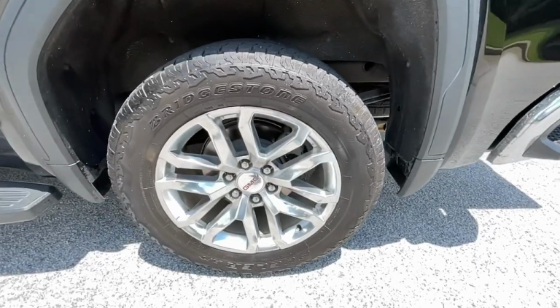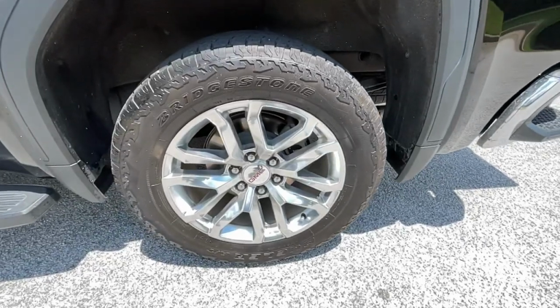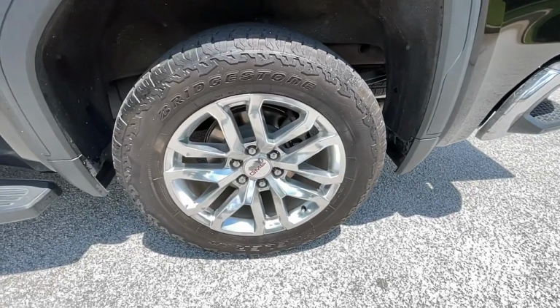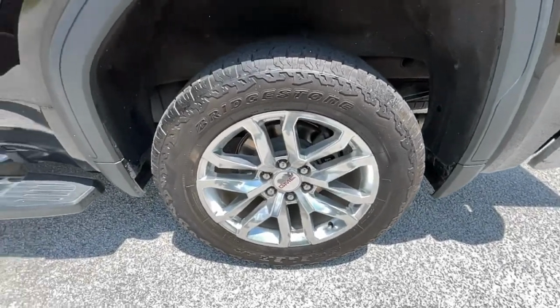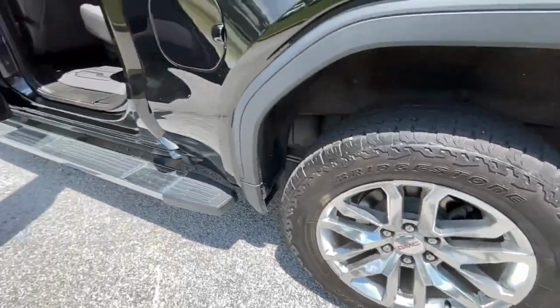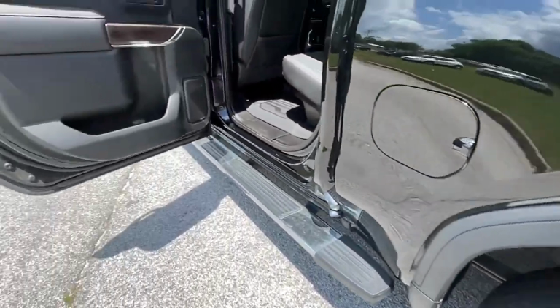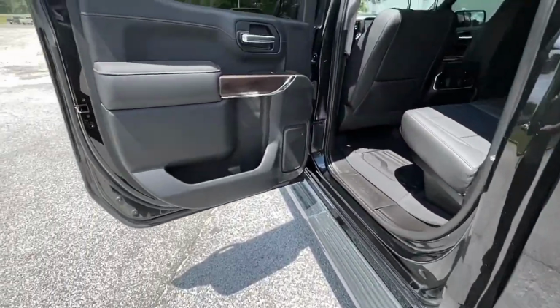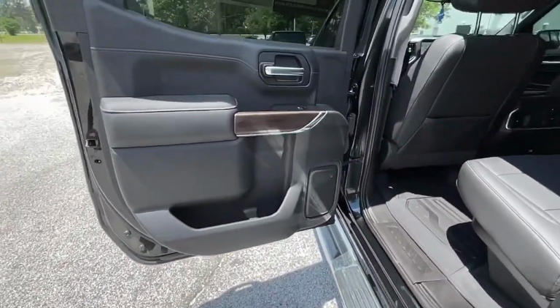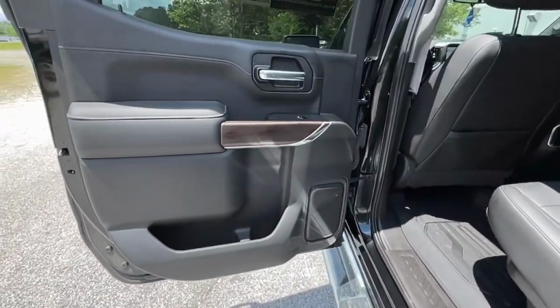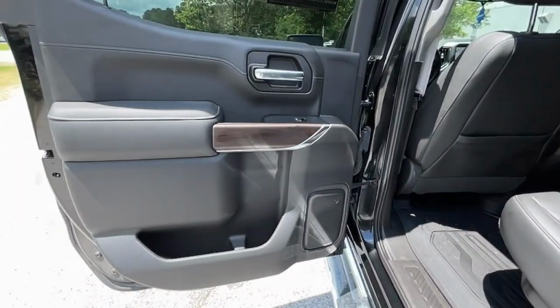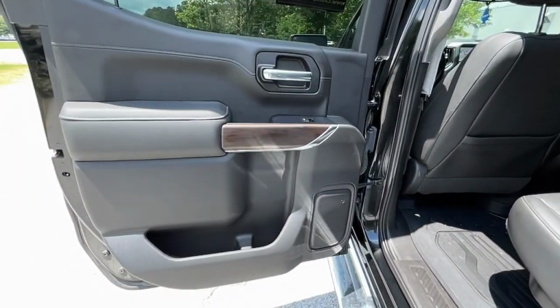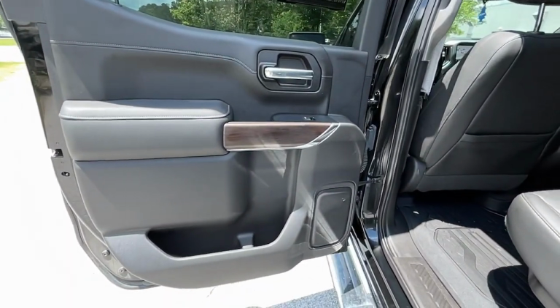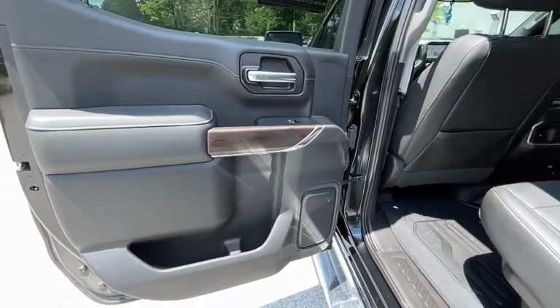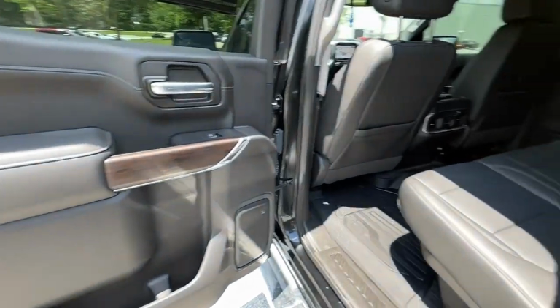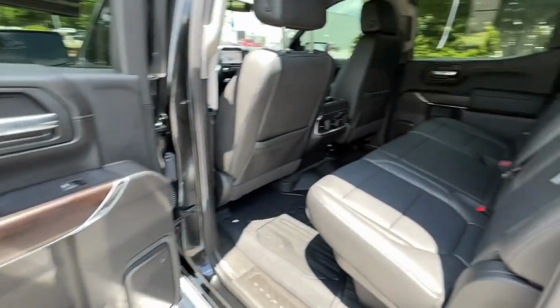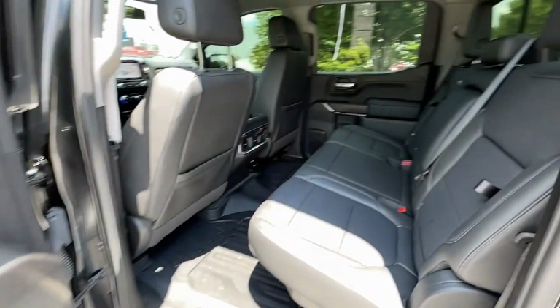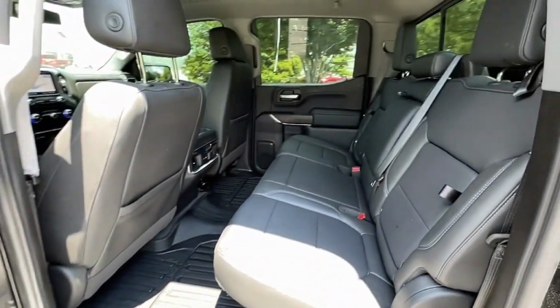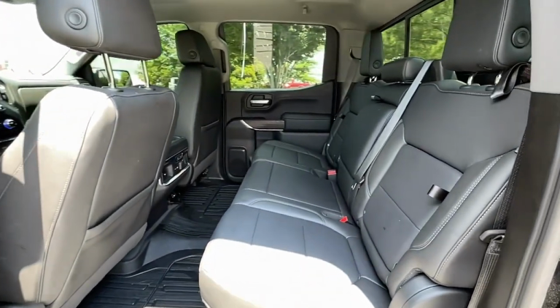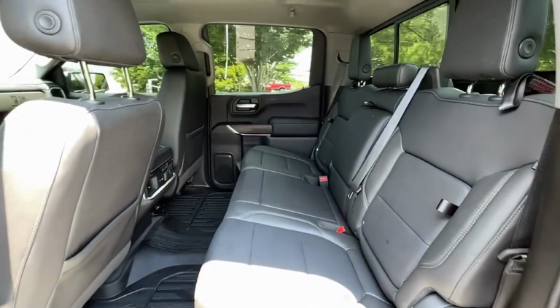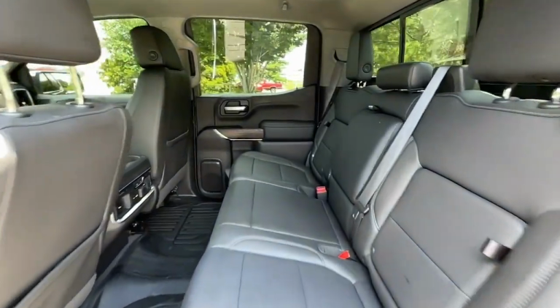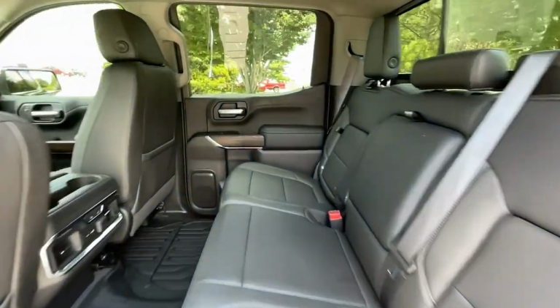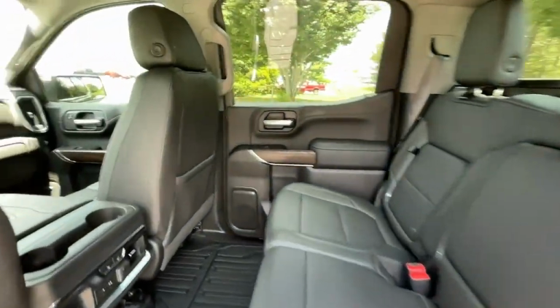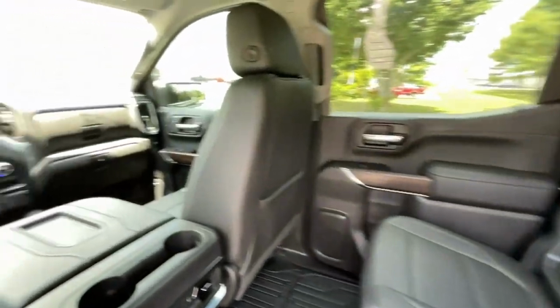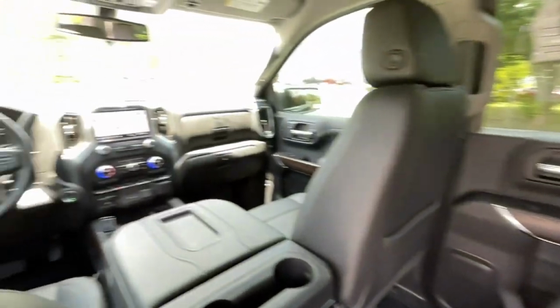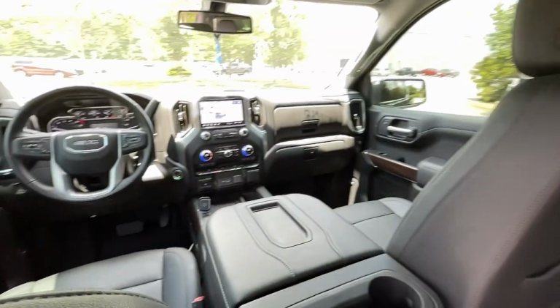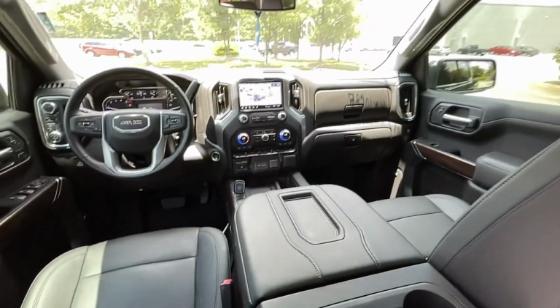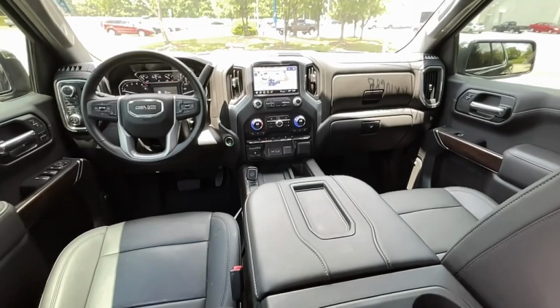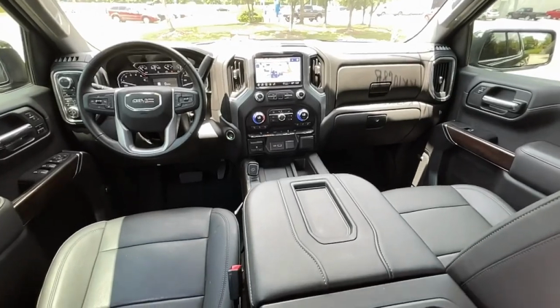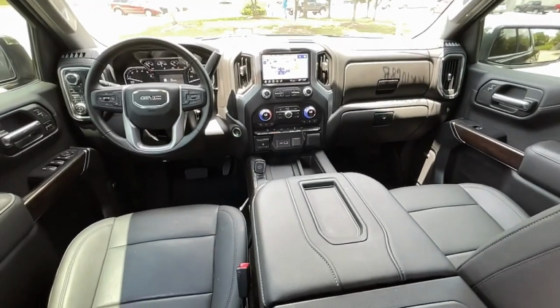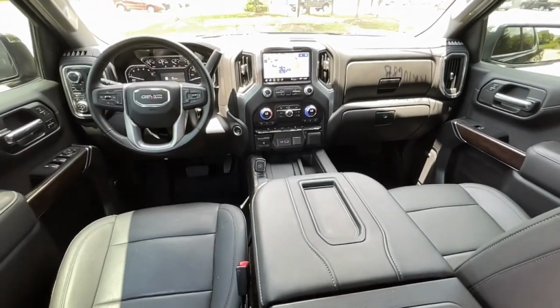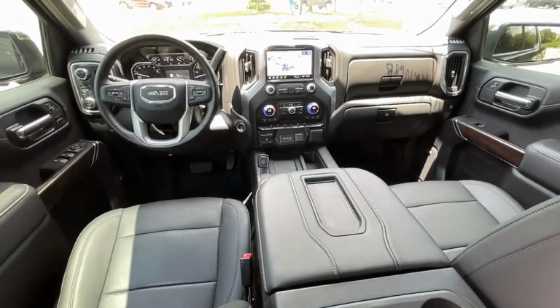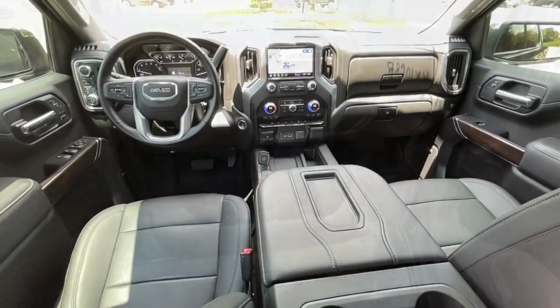Keyless entry, navigation system, satellite radio, heated mirrors, fog lamps, bed liner, power passenger seat, keyless start, remote engine start, four-wheel drive.